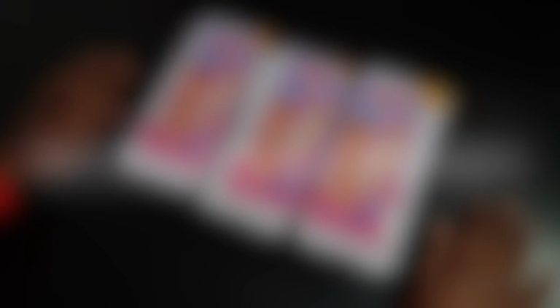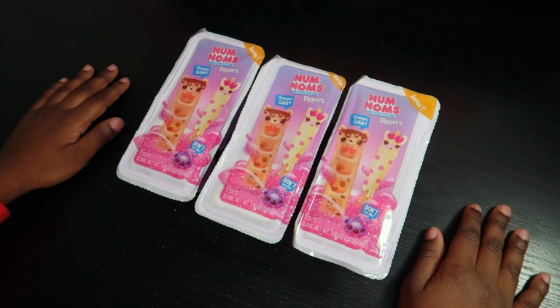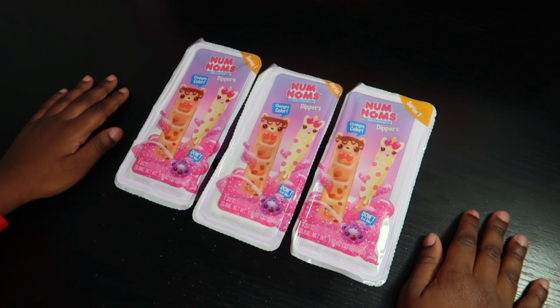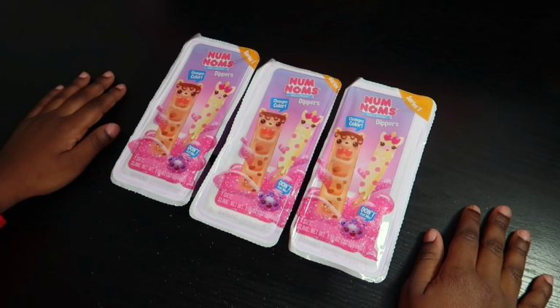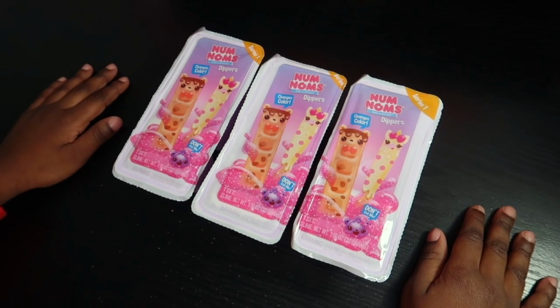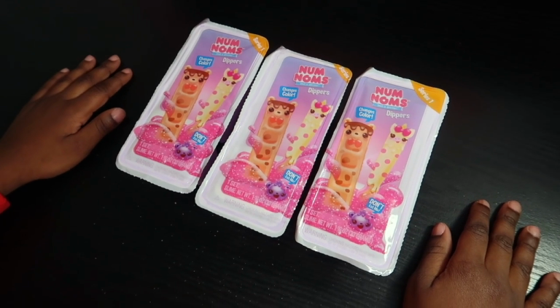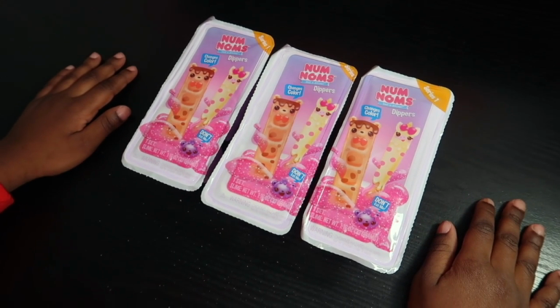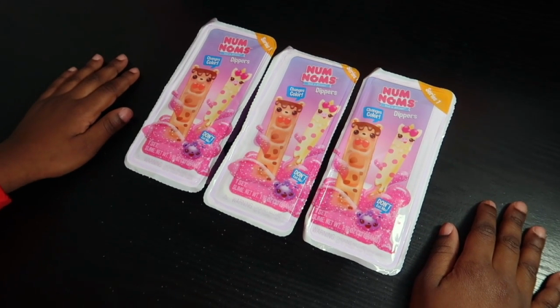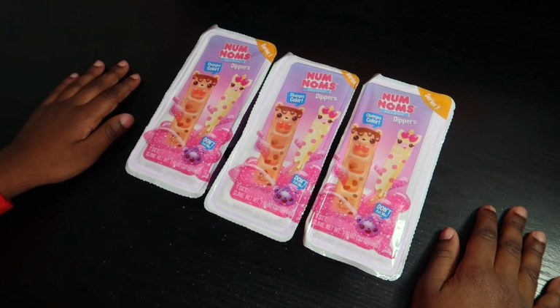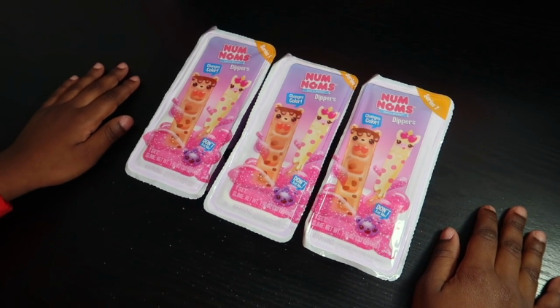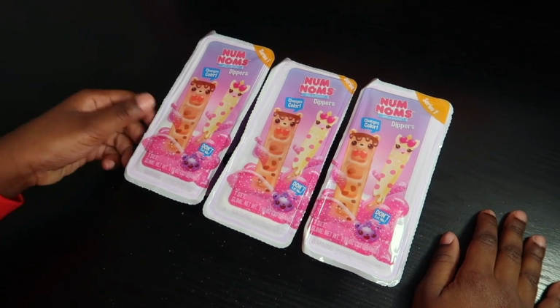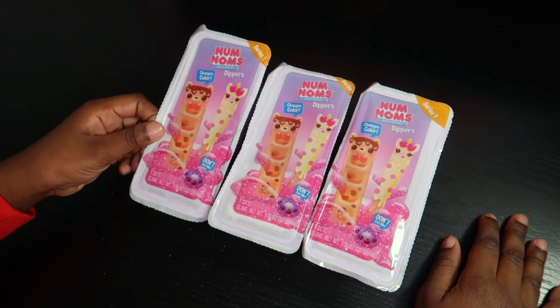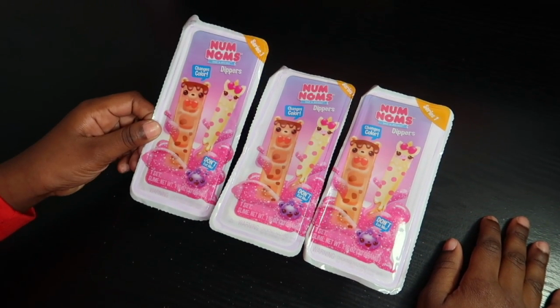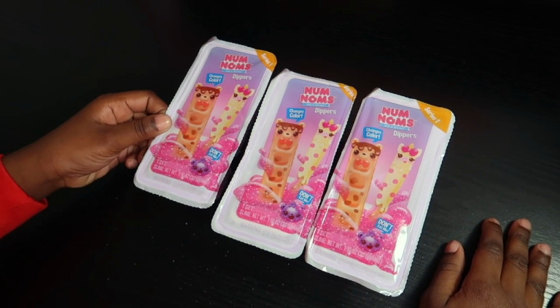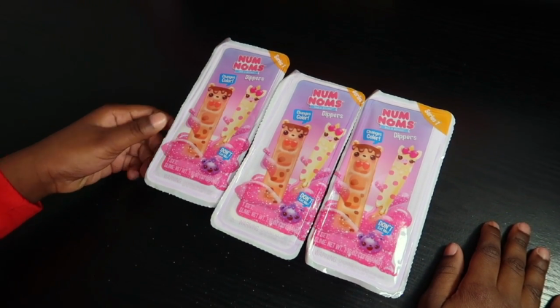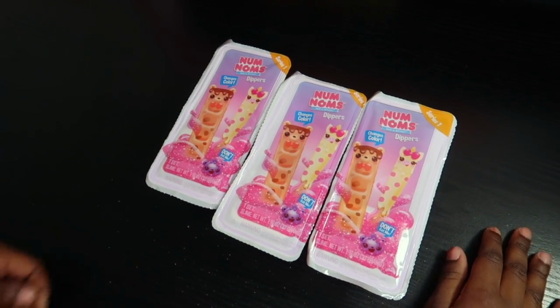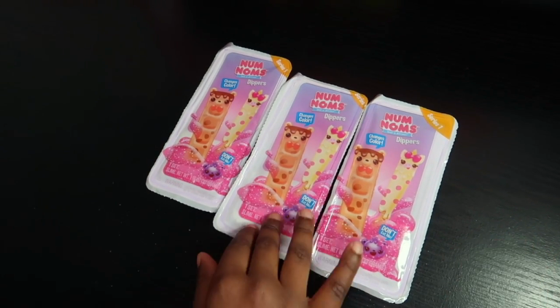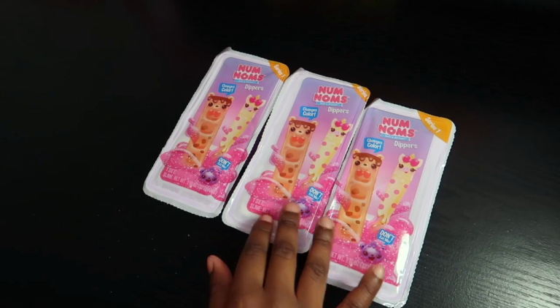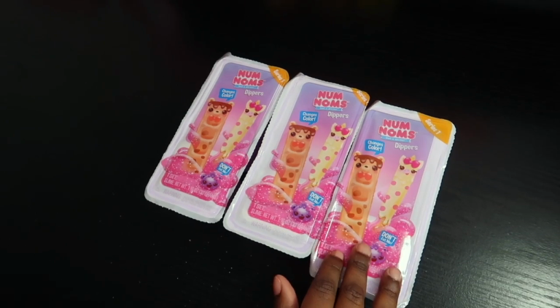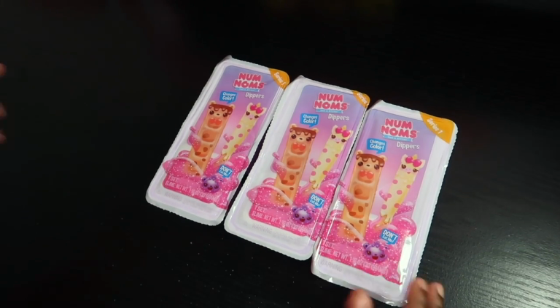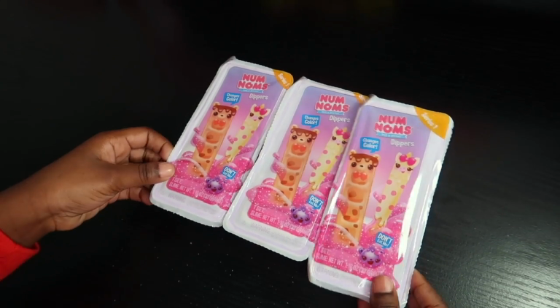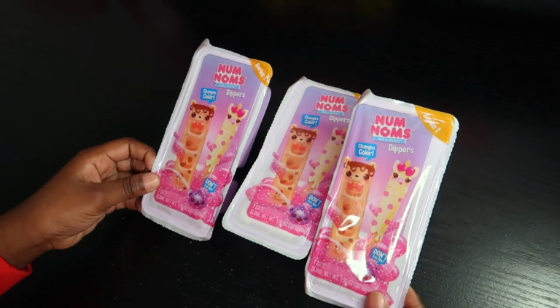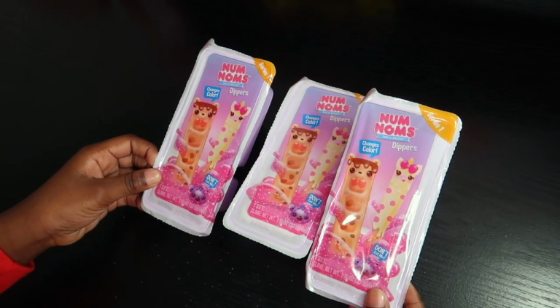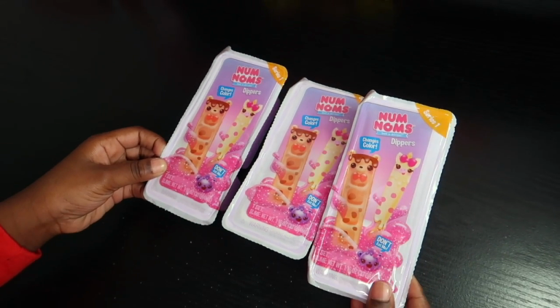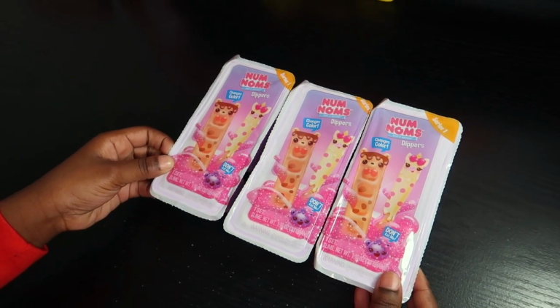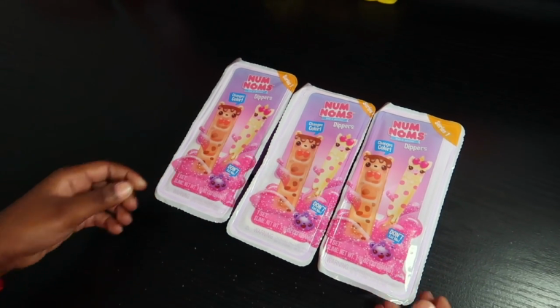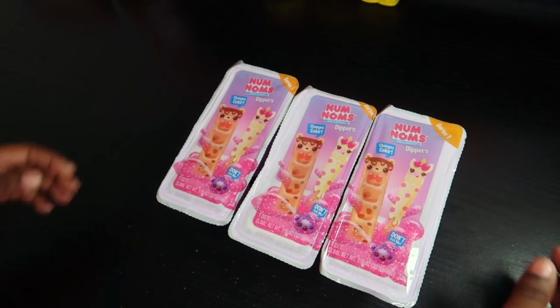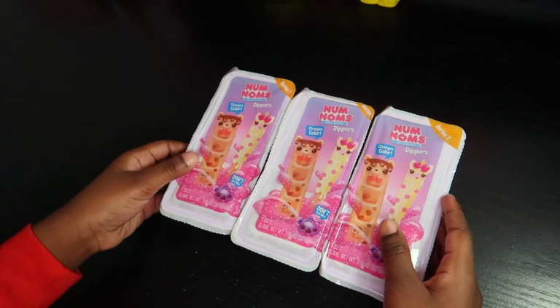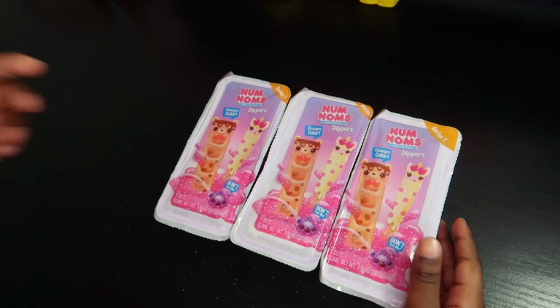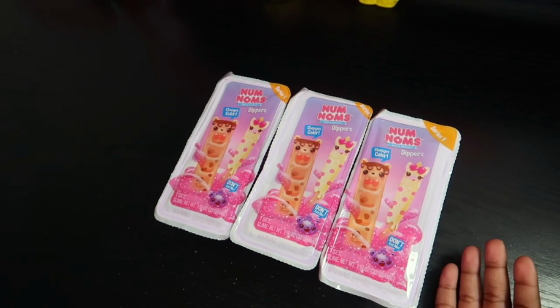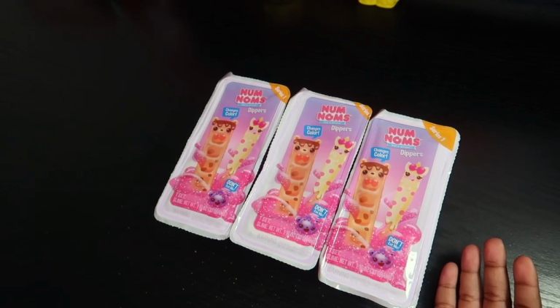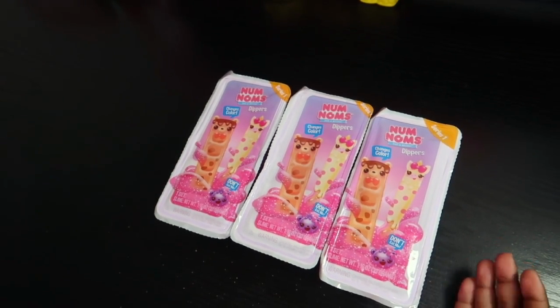Hey guys! I'm going to be doing the Num Nums Snackables Dippers. If you didn't check out my other video where I did these other three, you can go check it out.